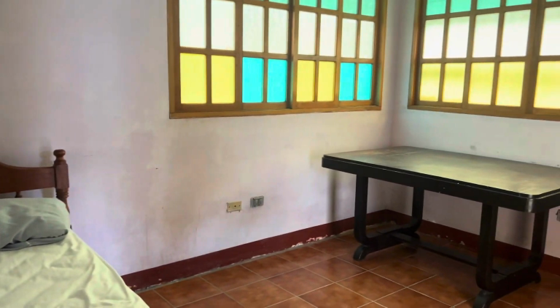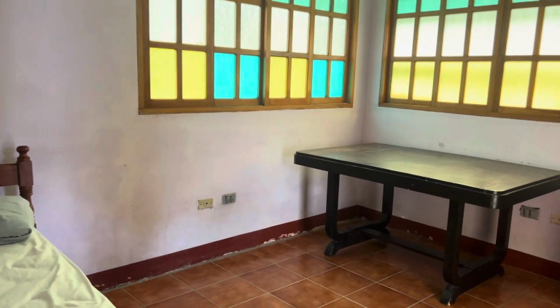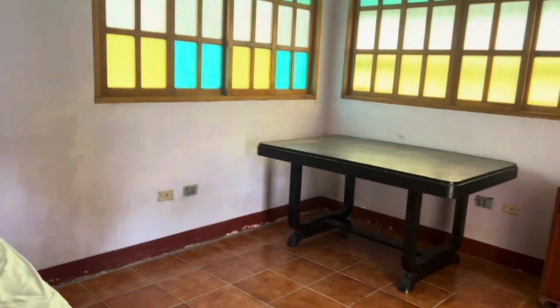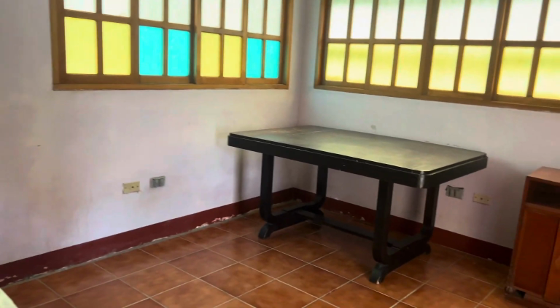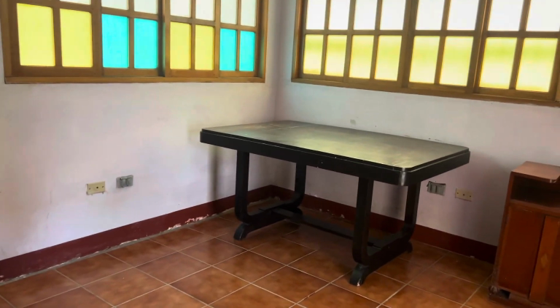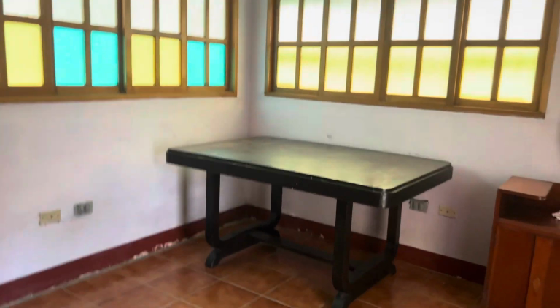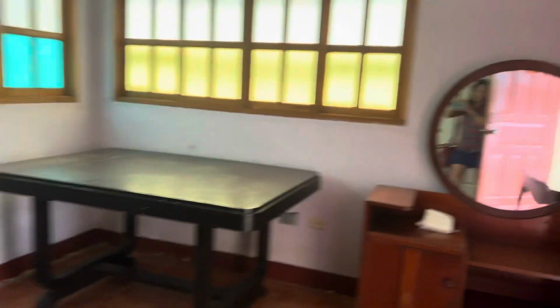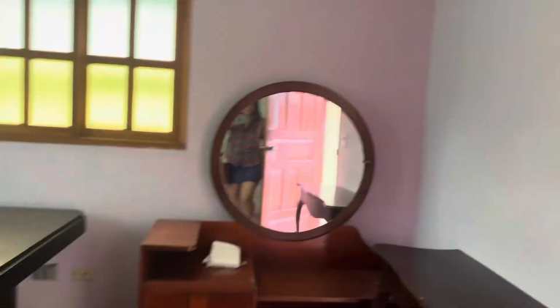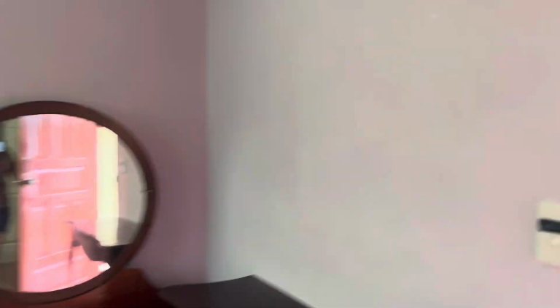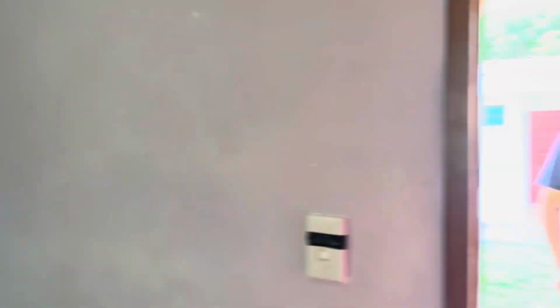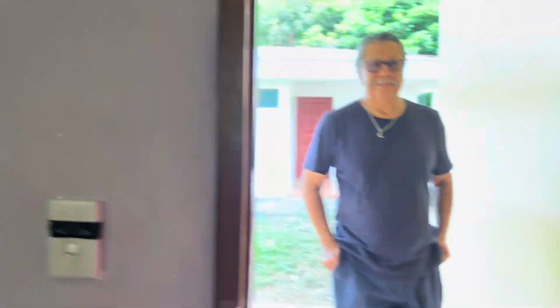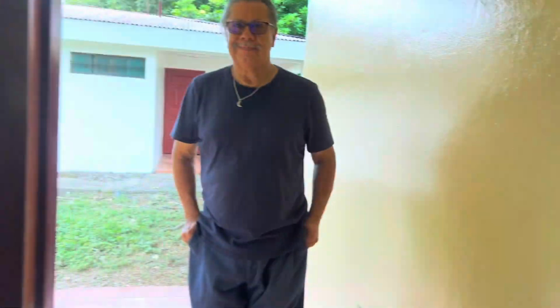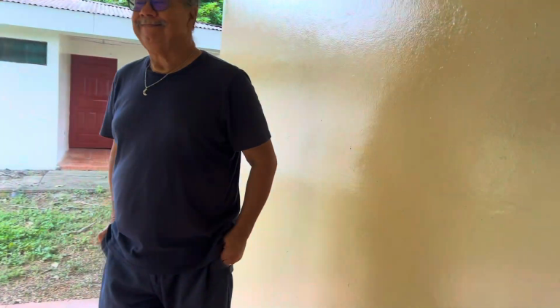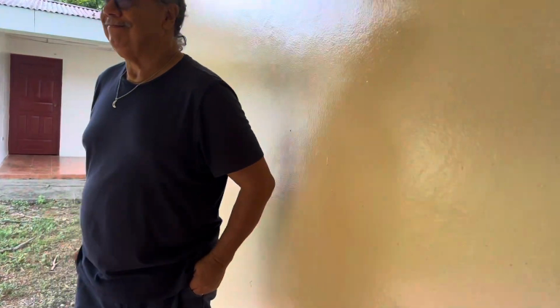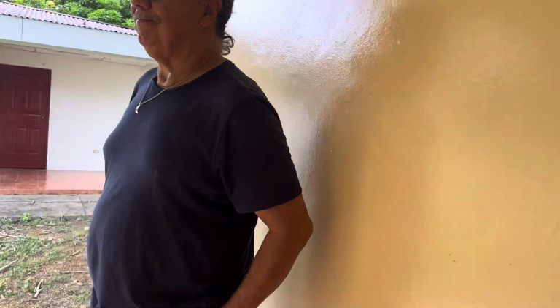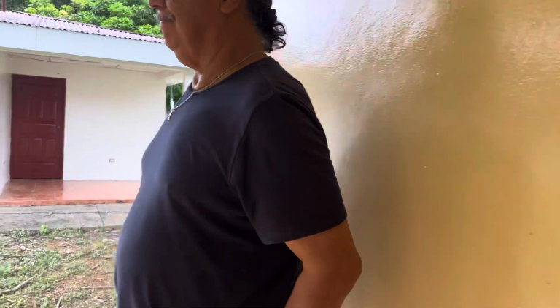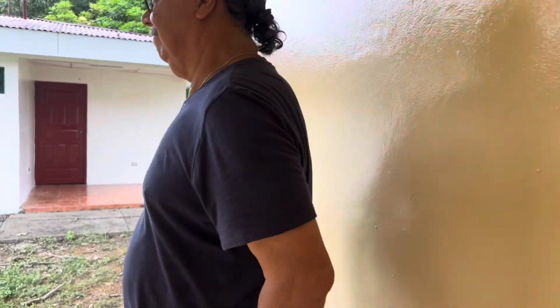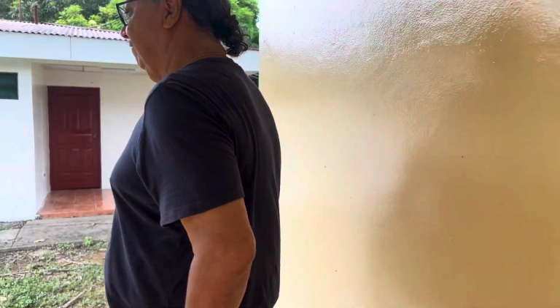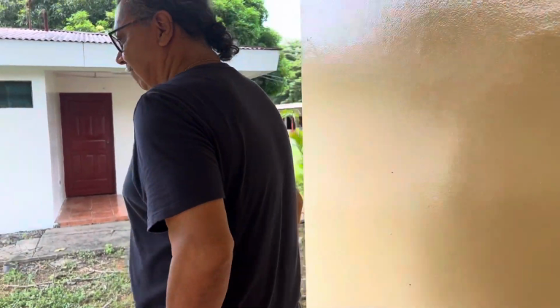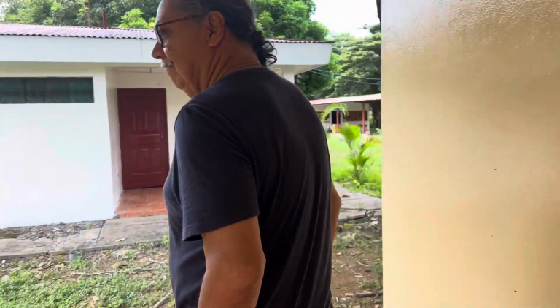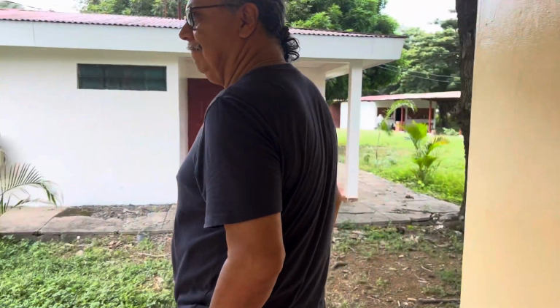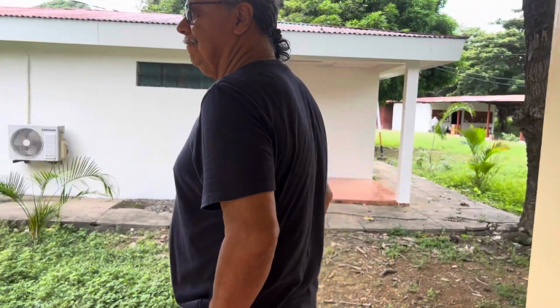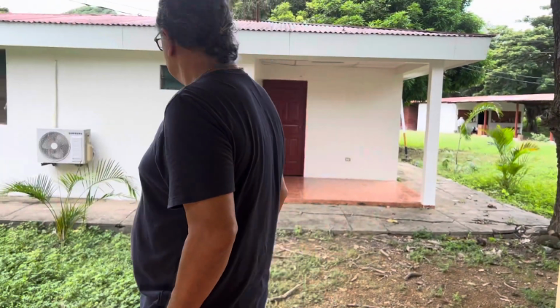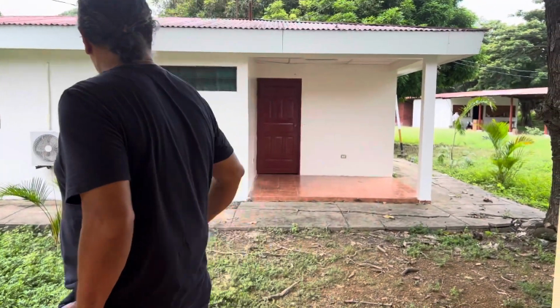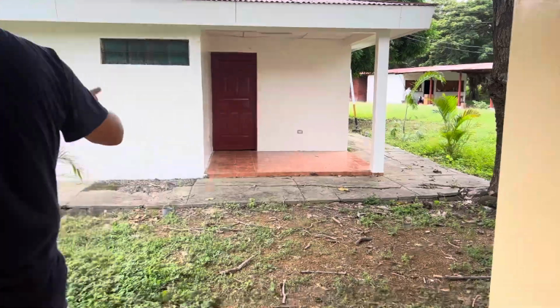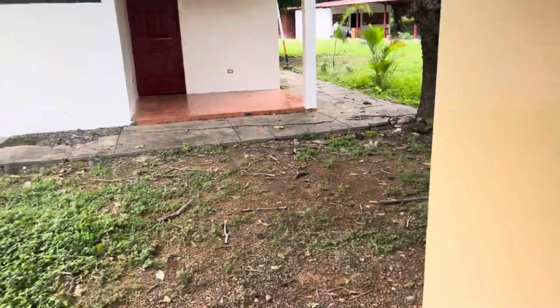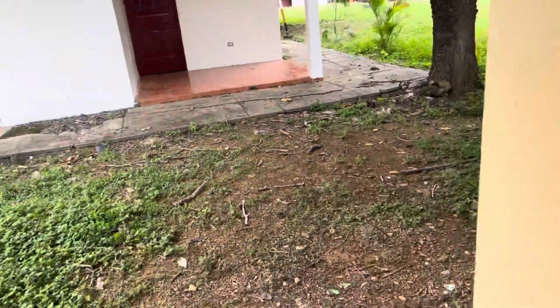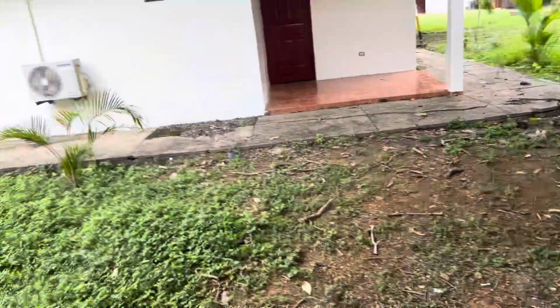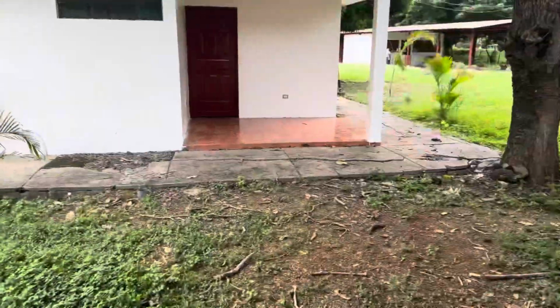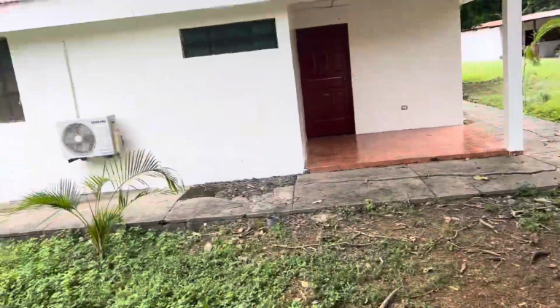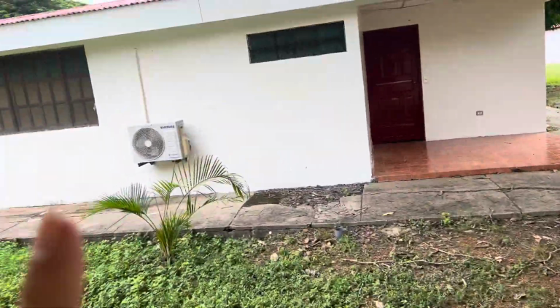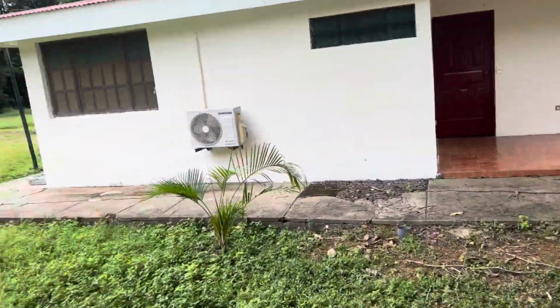Now let me take you to one of the two-bedroom units with a kitchen. This is the owner here.